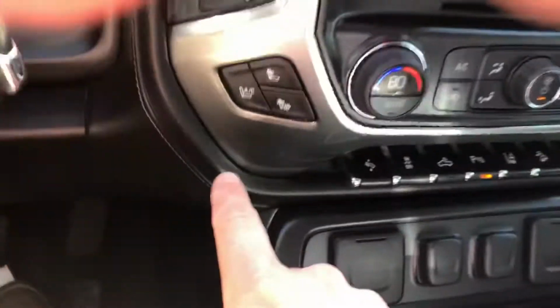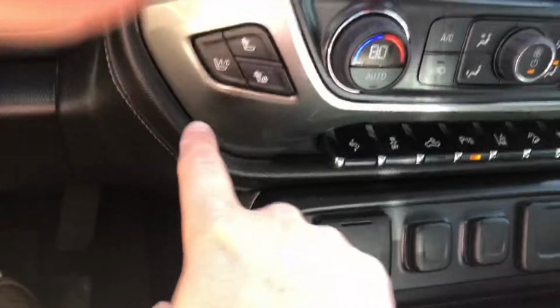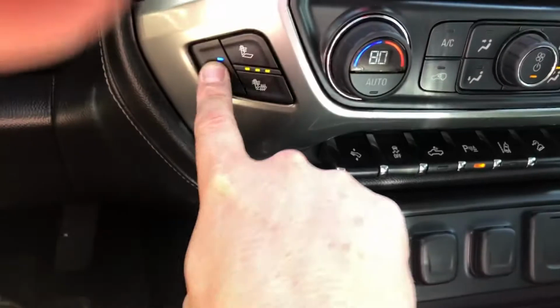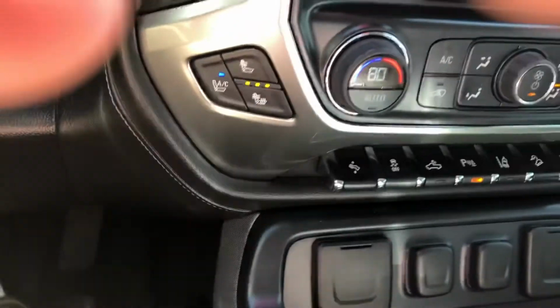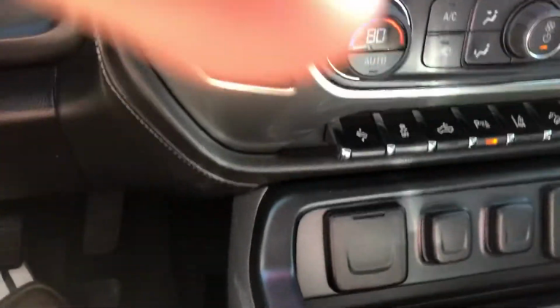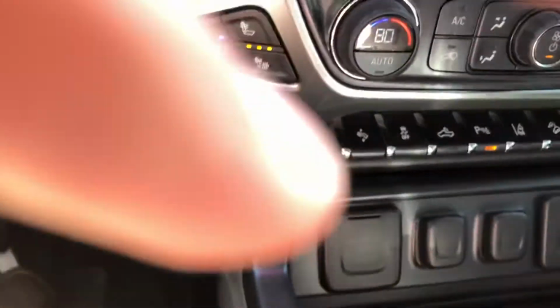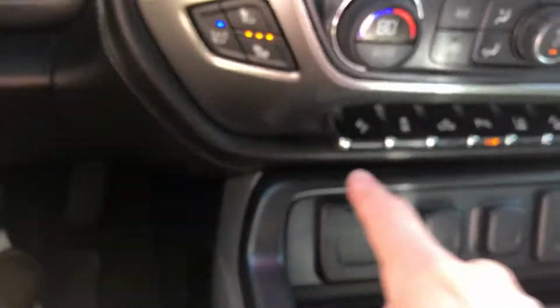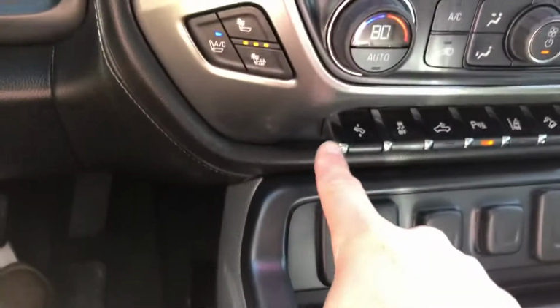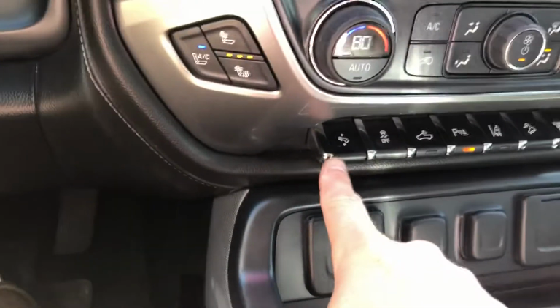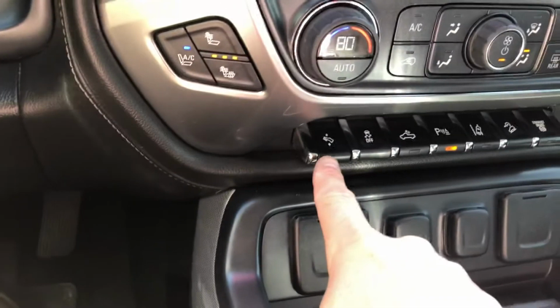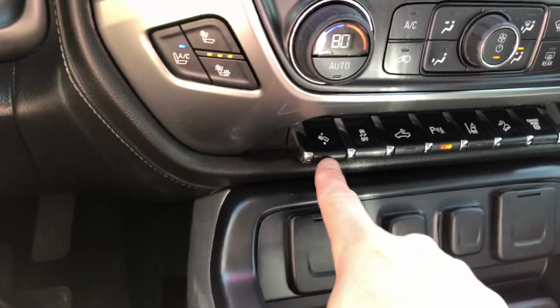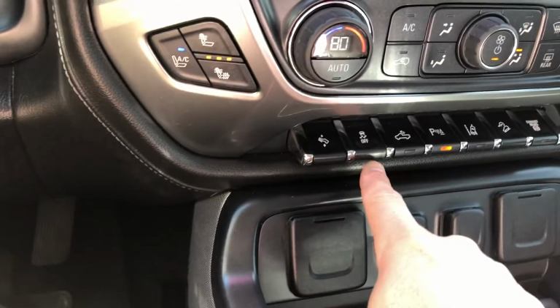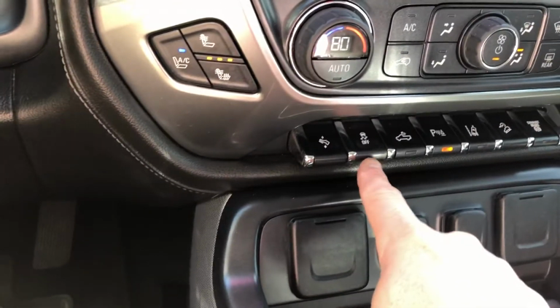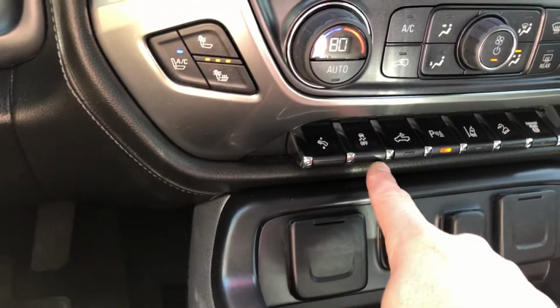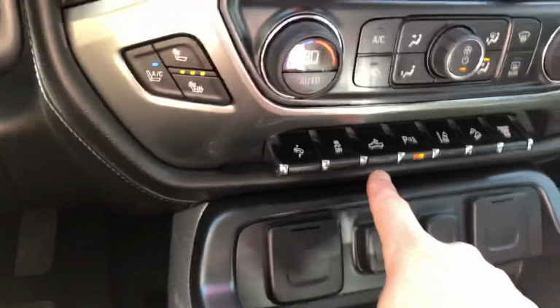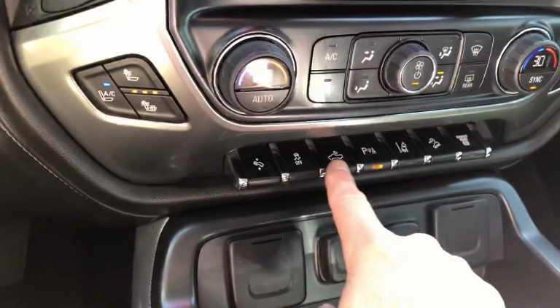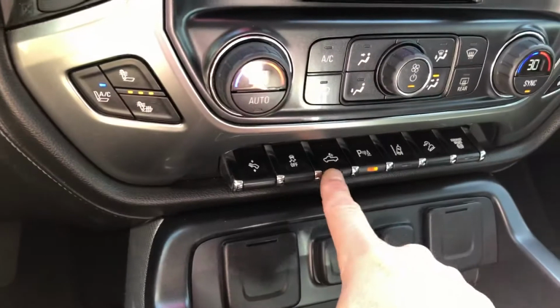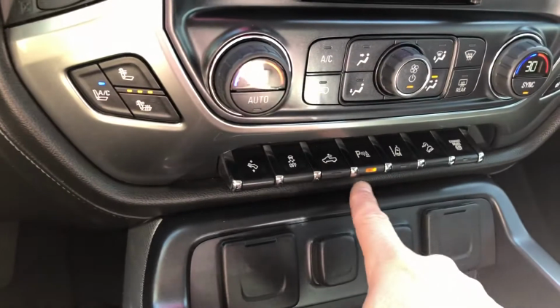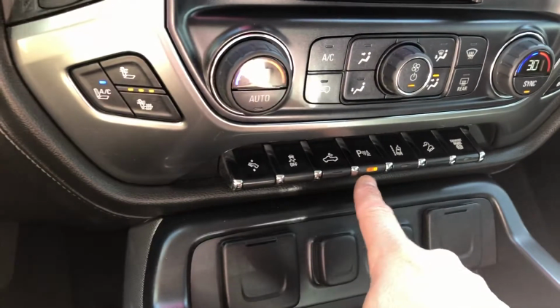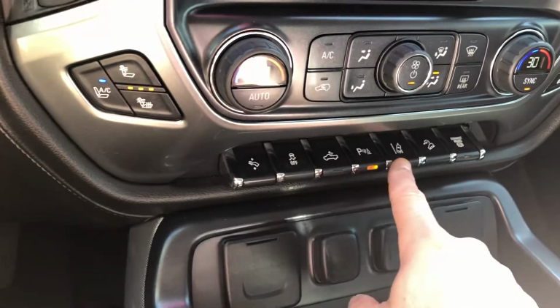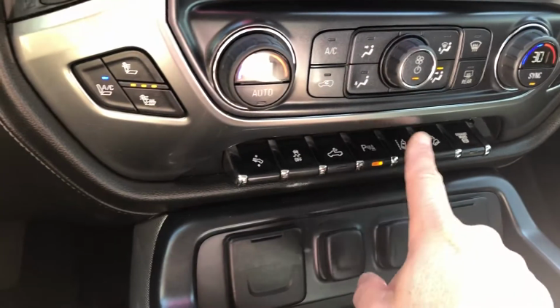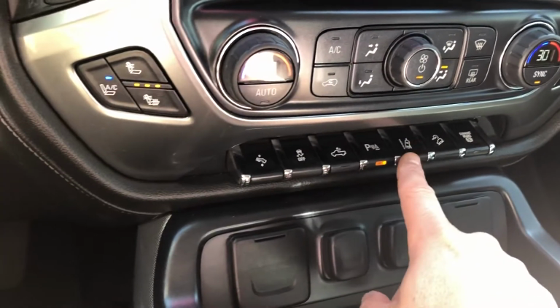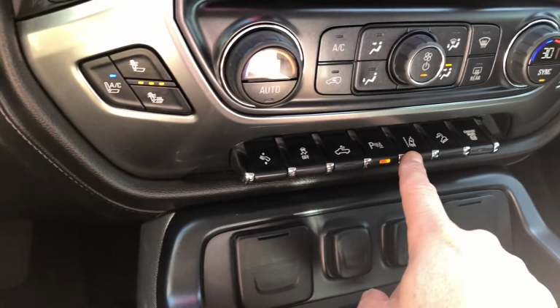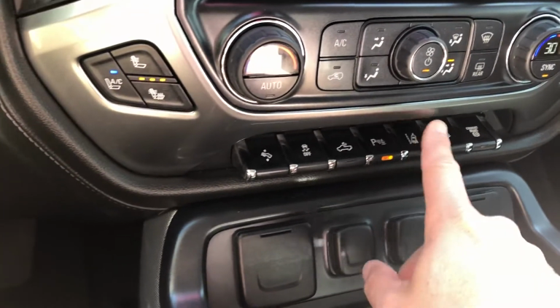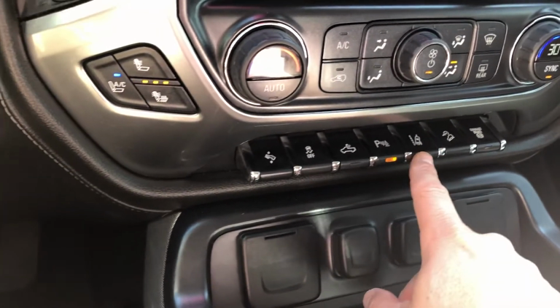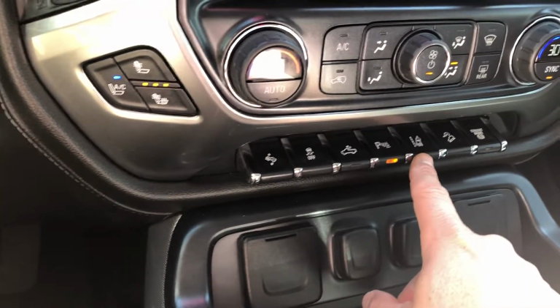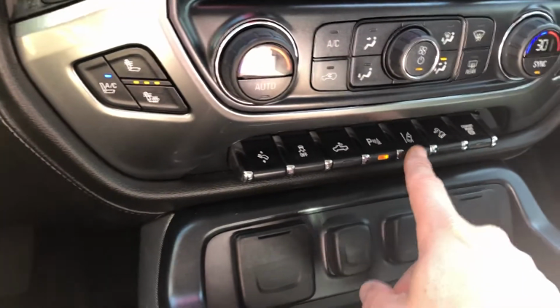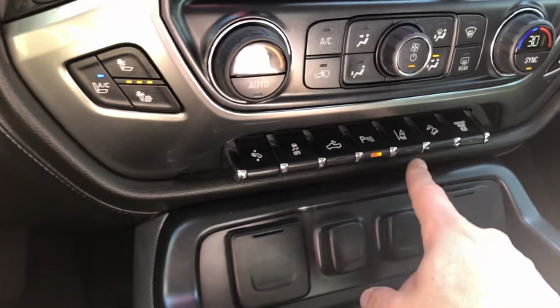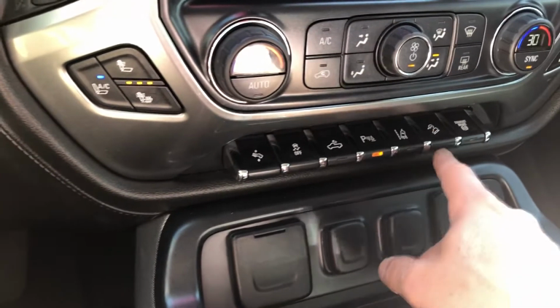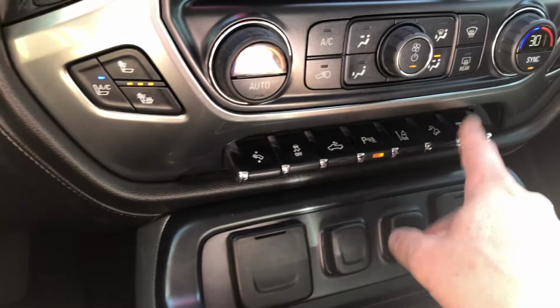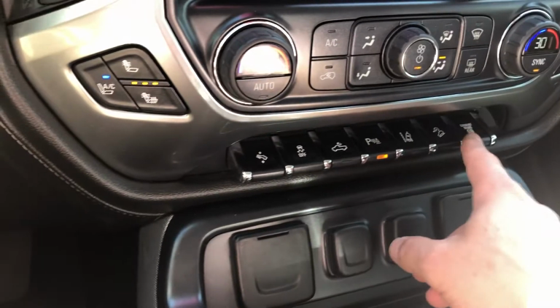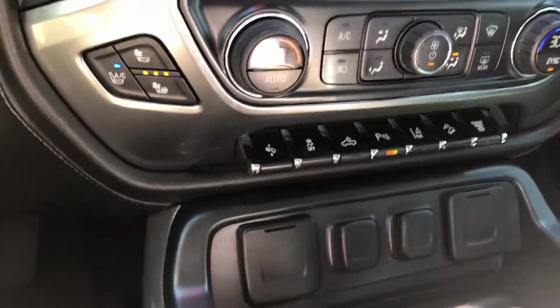Heated and cooled front seats — I'm going to turn that on. Power adjustable foot pedals, traction control, cargo light, park assist, lane departure which is very good on long trips, downhill descent, and an exhaust brake.